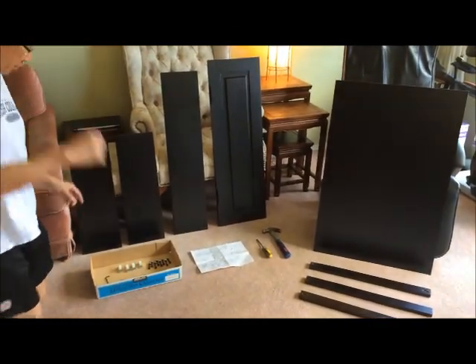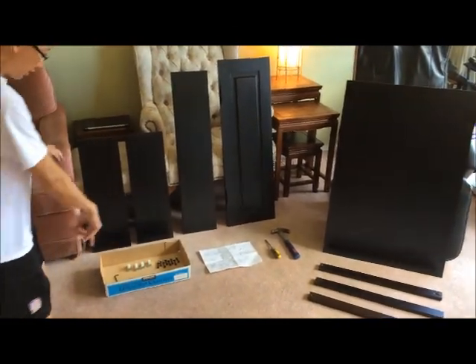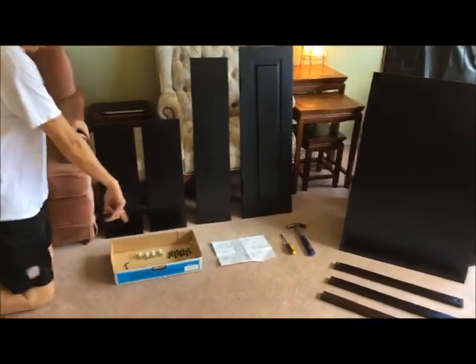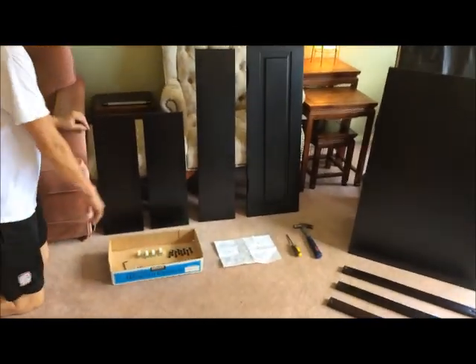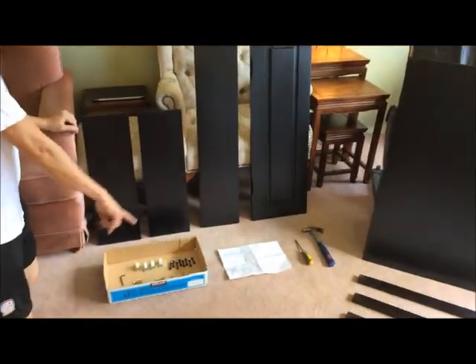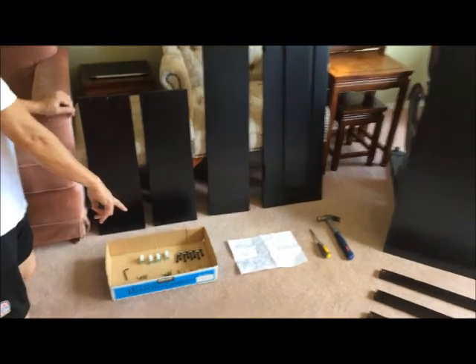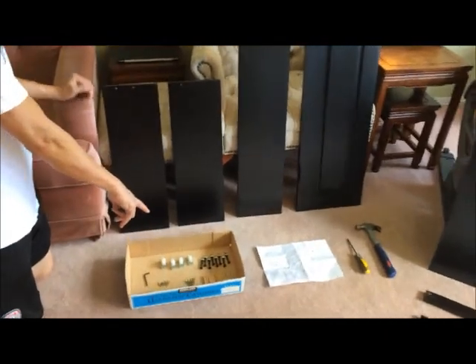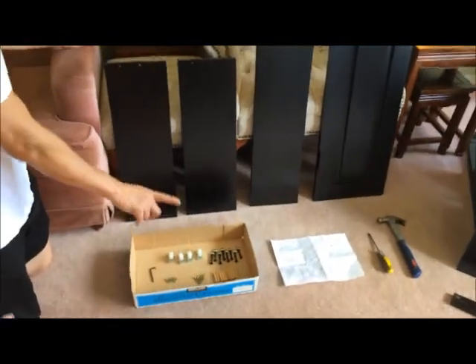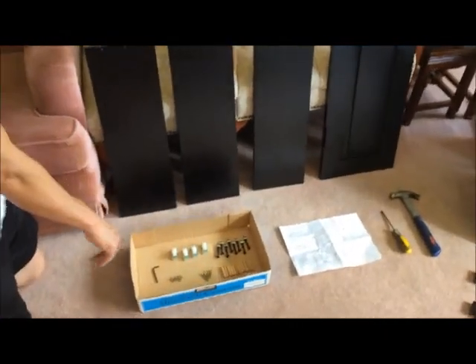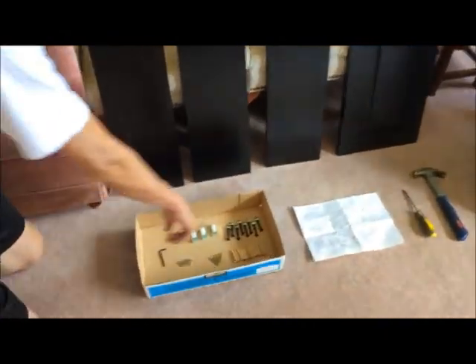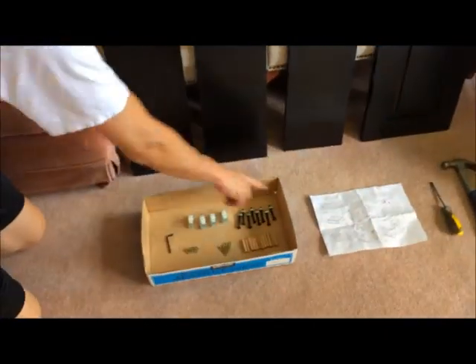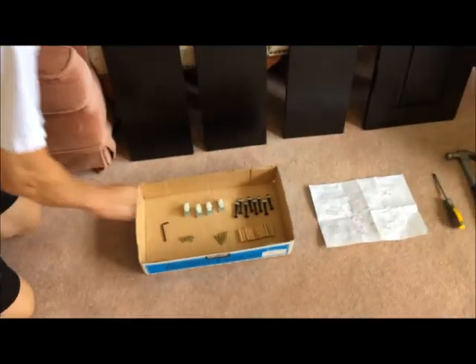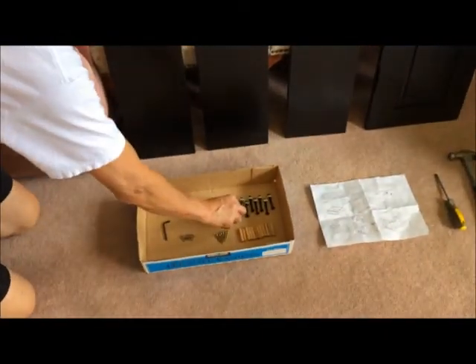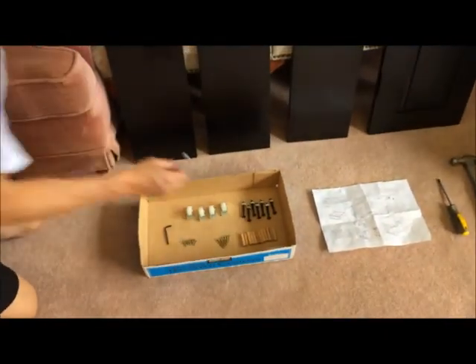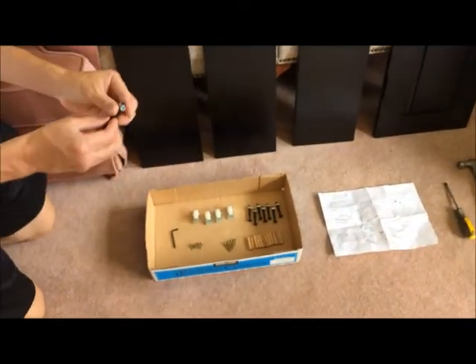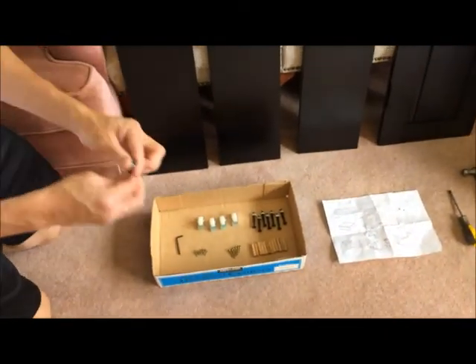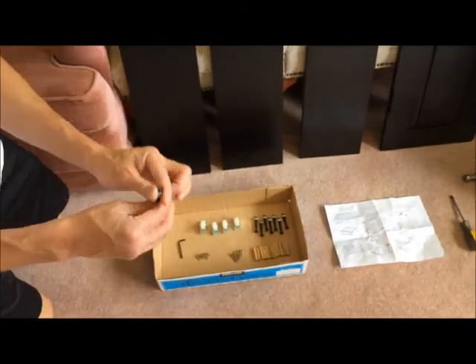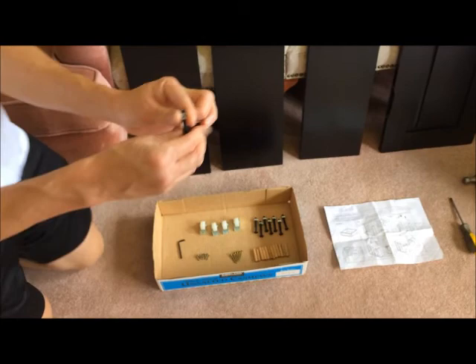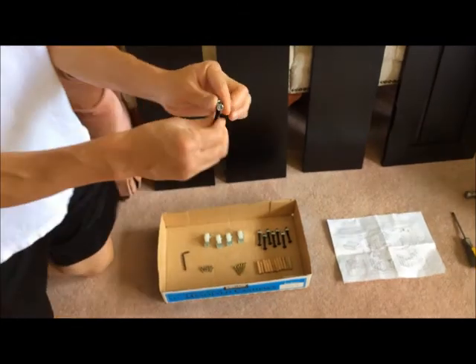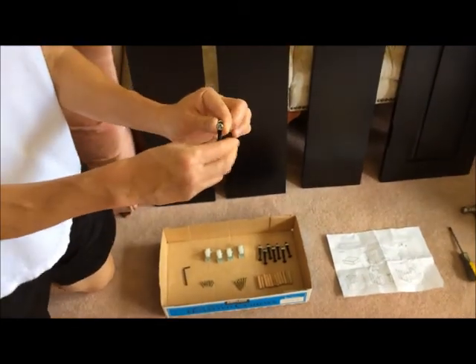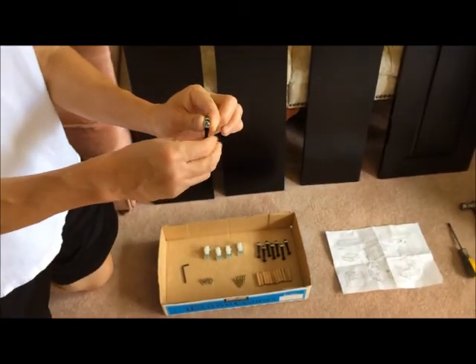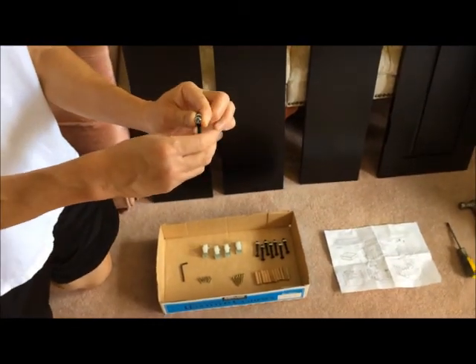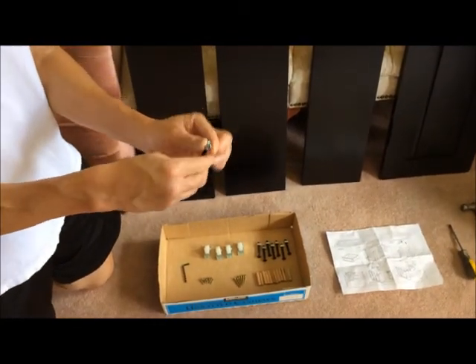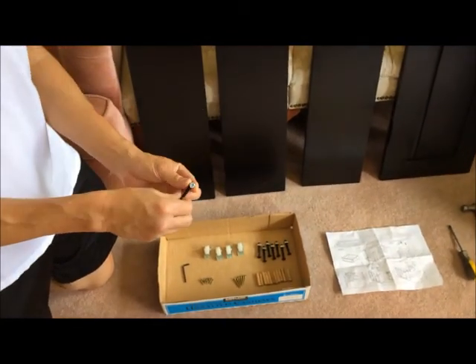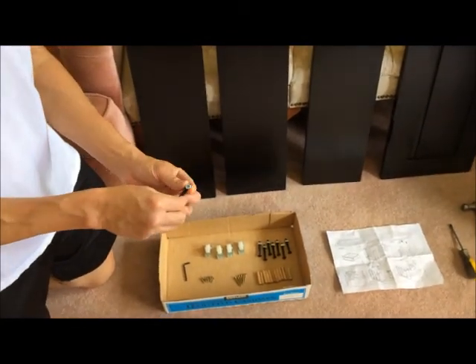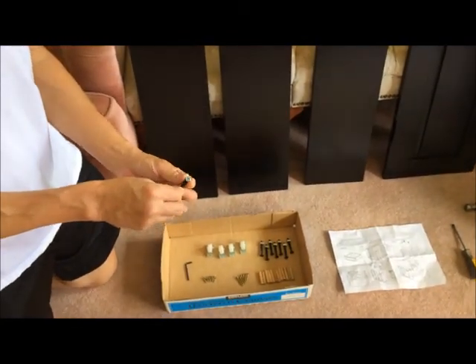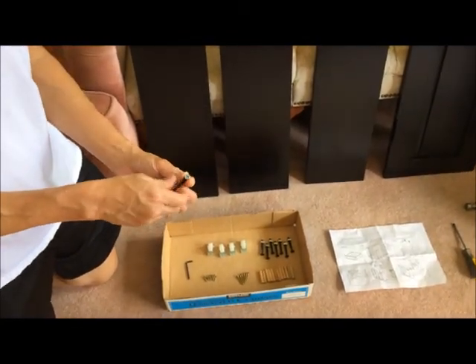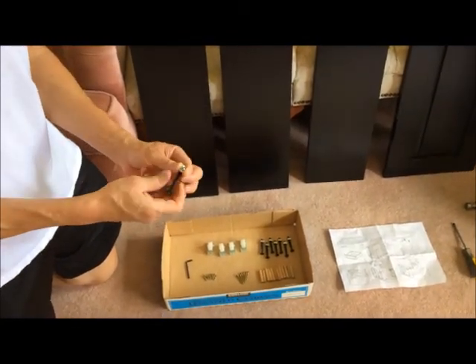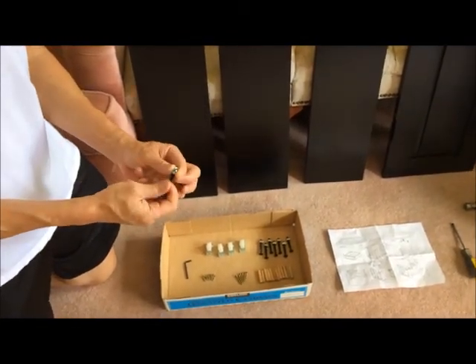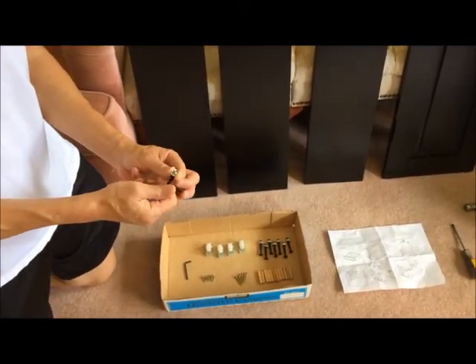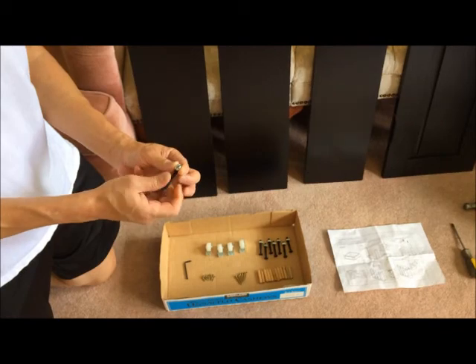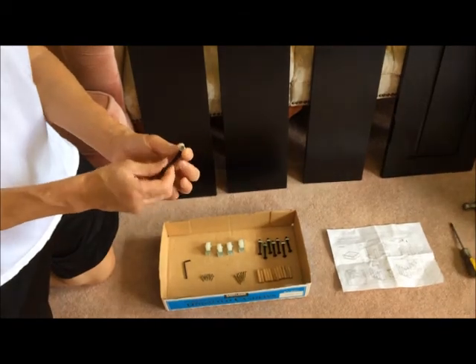If you come closer, these are the things that put one drawer together. So you have the eight bolts with the nuts. I always put it through just to make sure that they don't get cross-threaded and it doesn't go all the way through. So that way I know they ought to go all the way through.